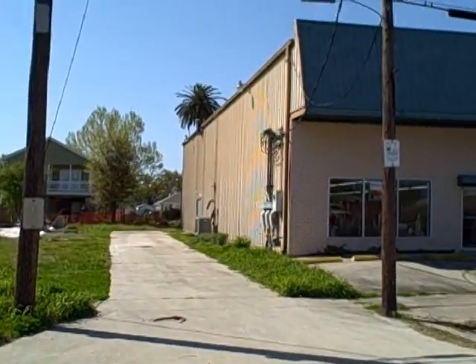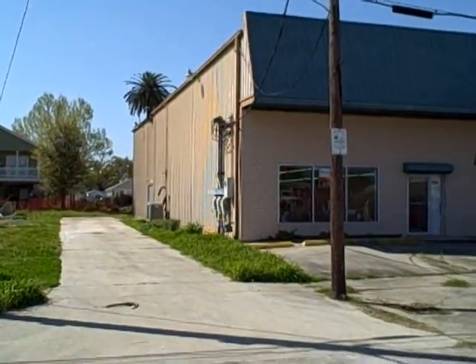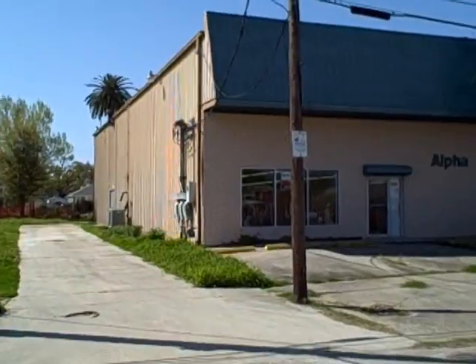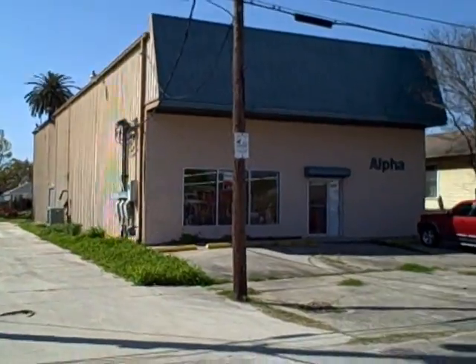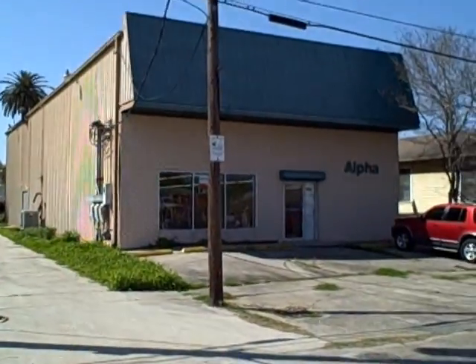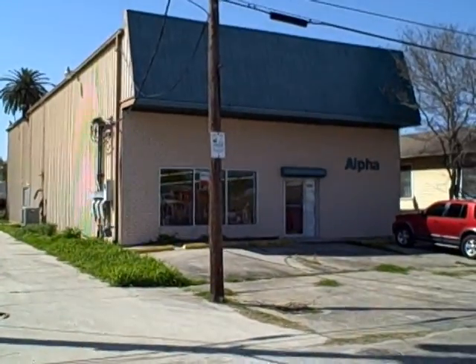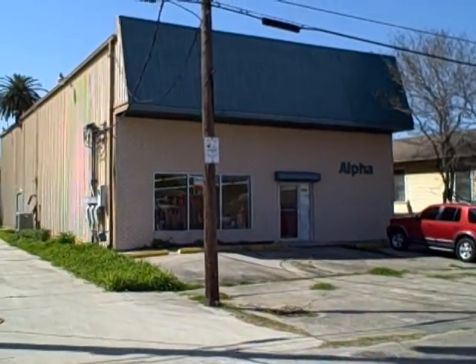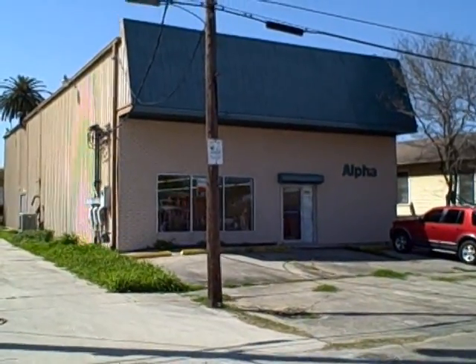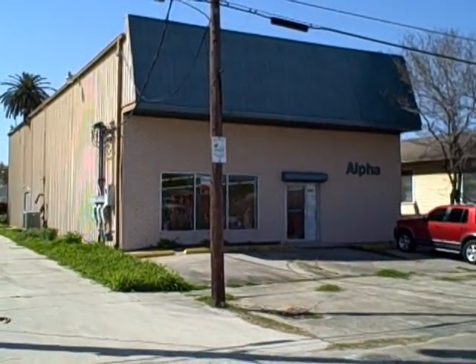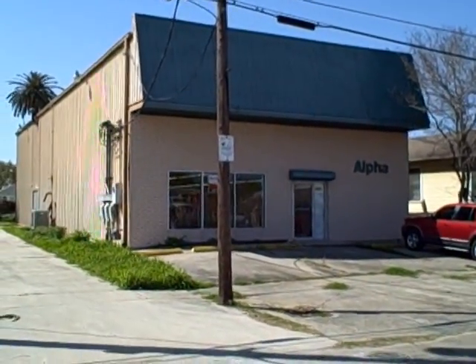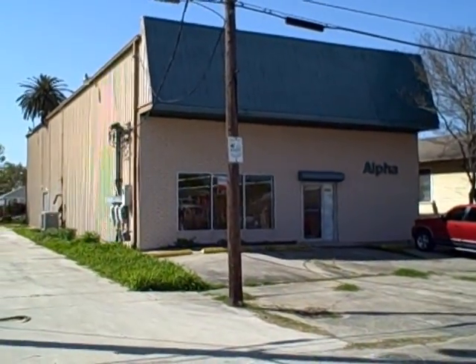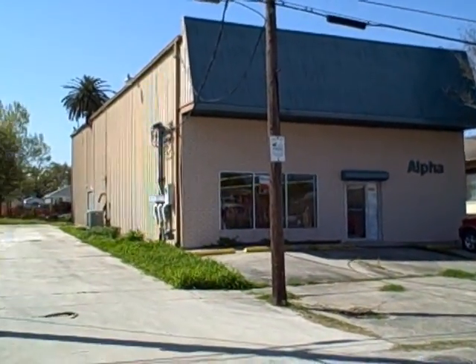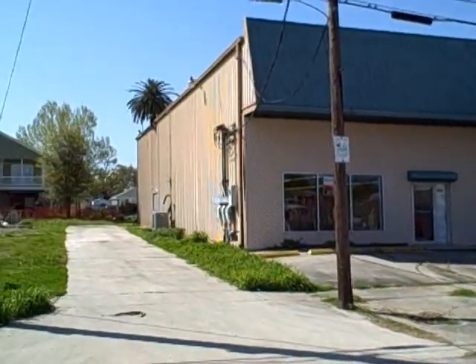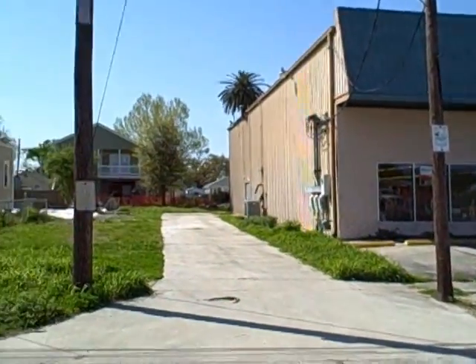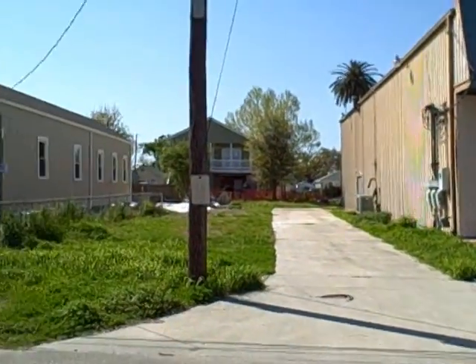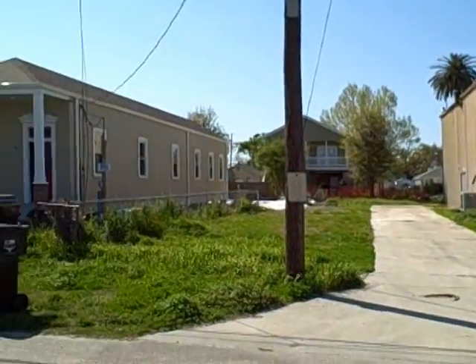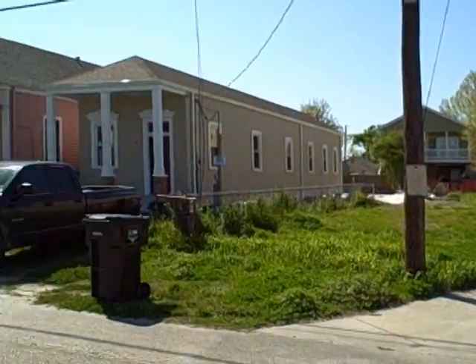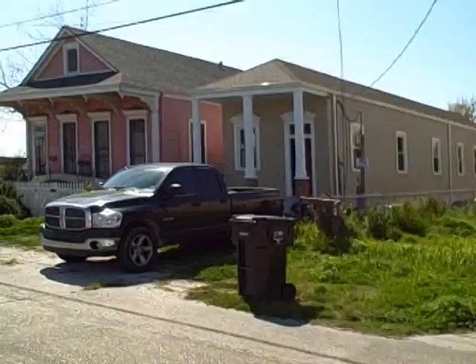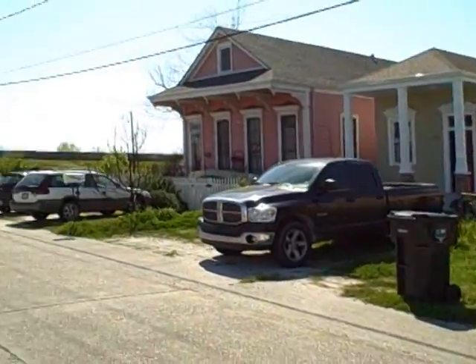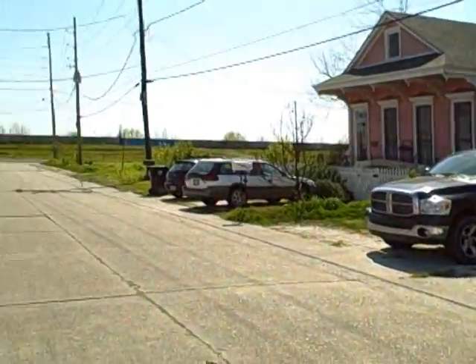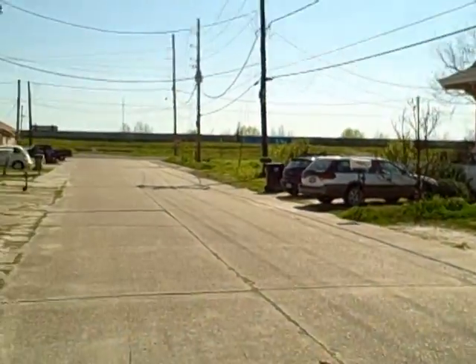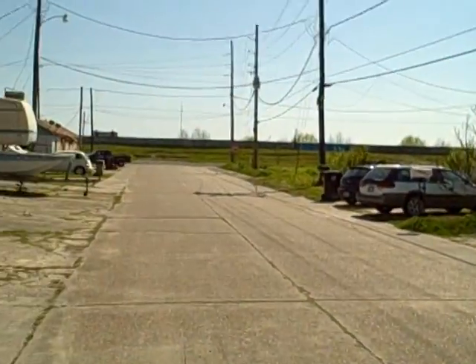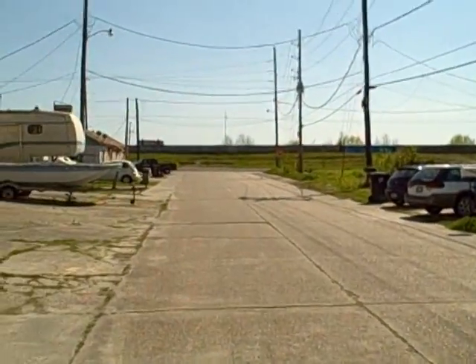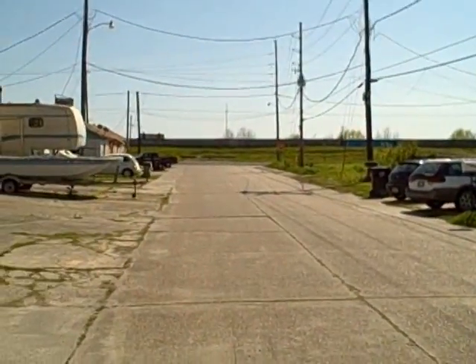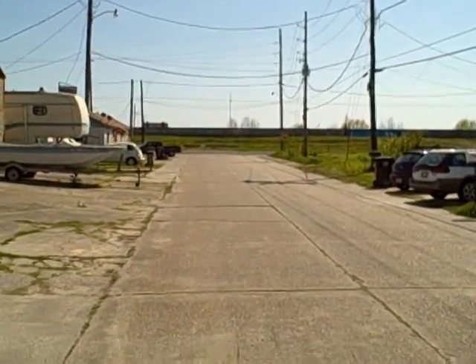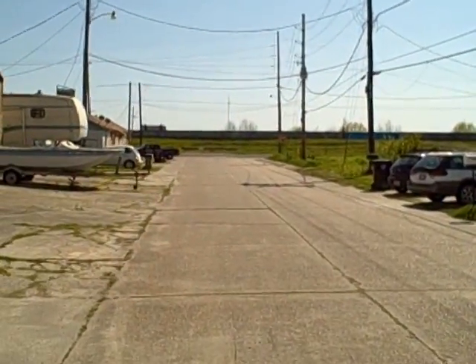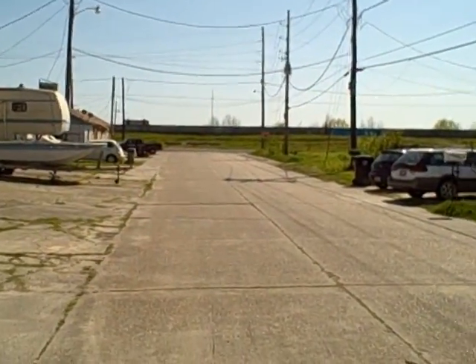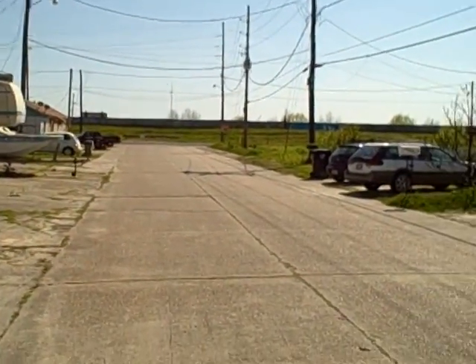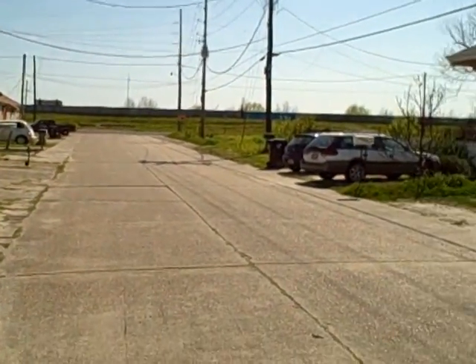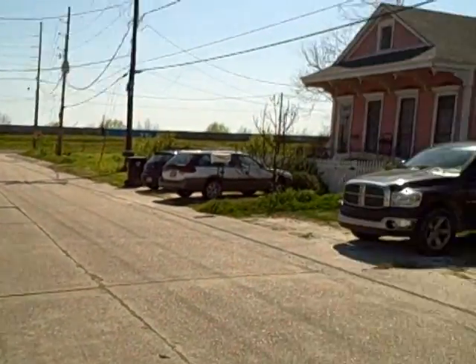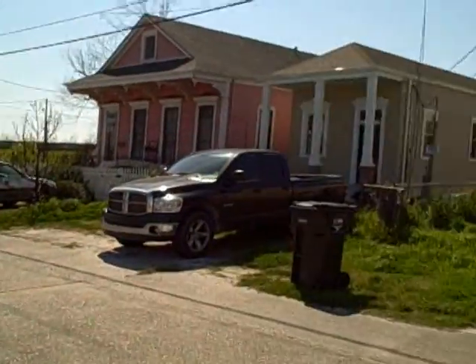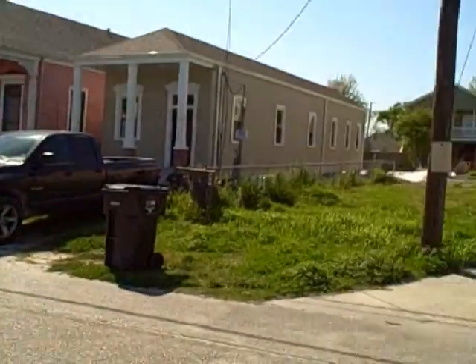Here we are at 218 Malay Street in Araby. As you can see, we're just about 150 yards from the Mississippi River, so this is high ground.